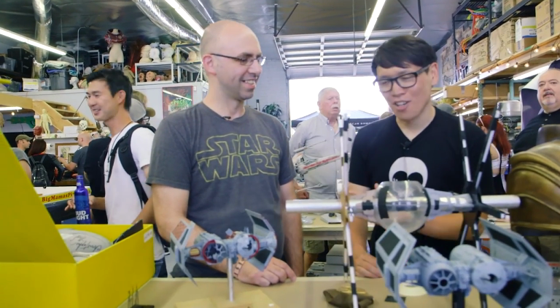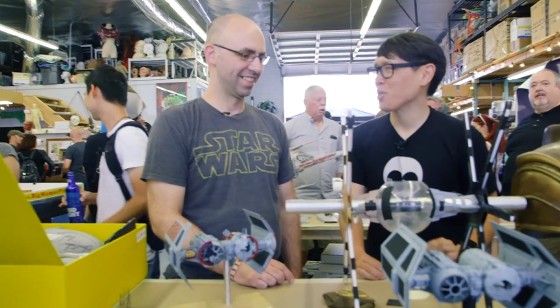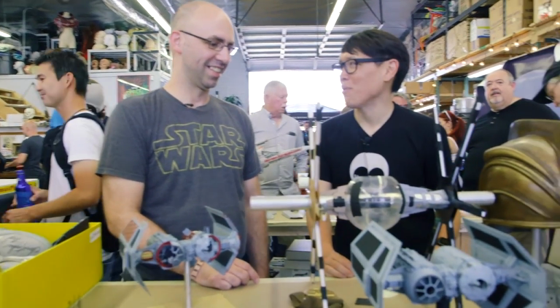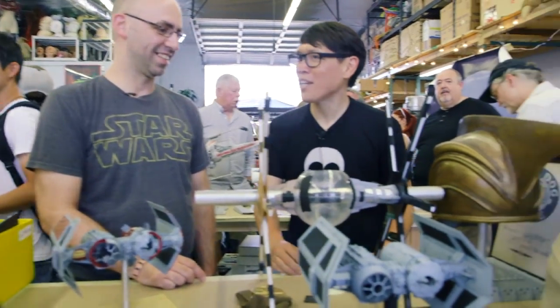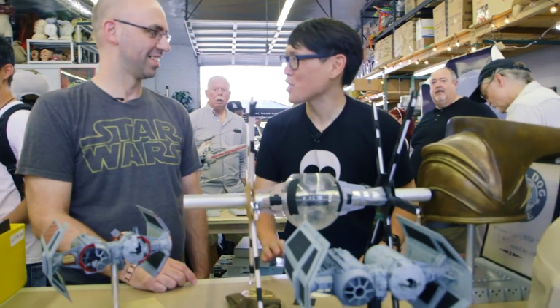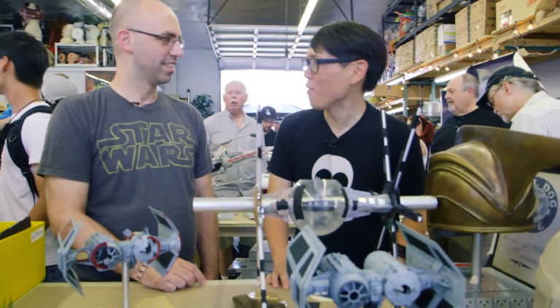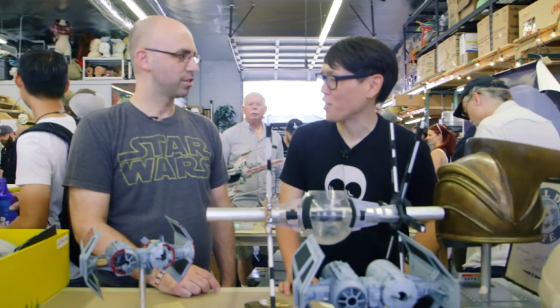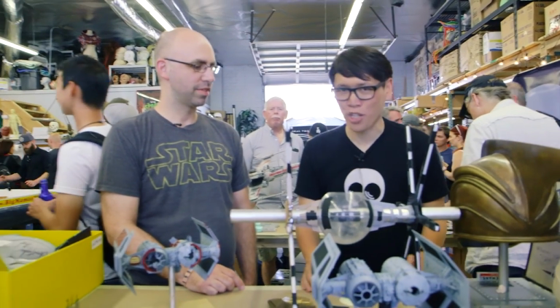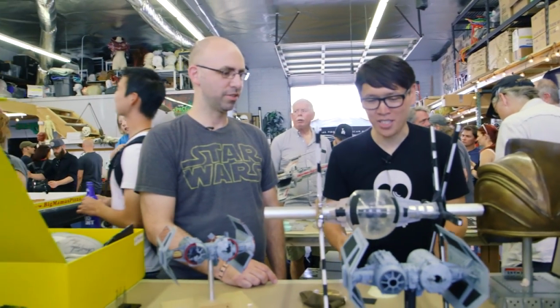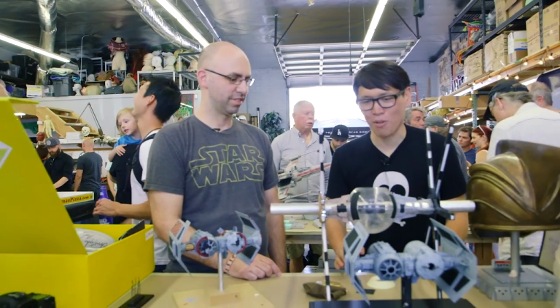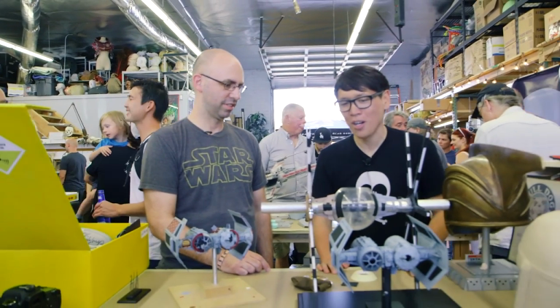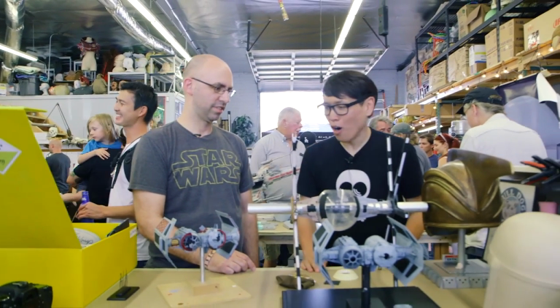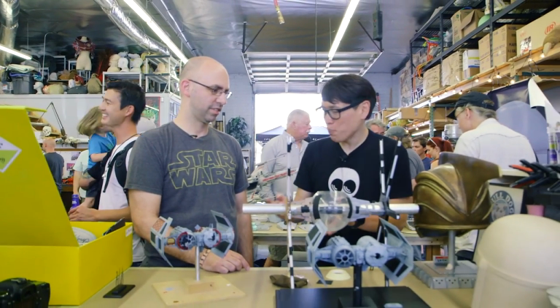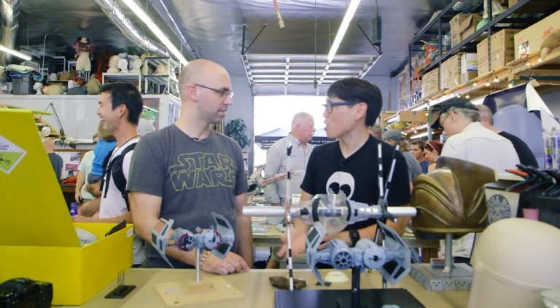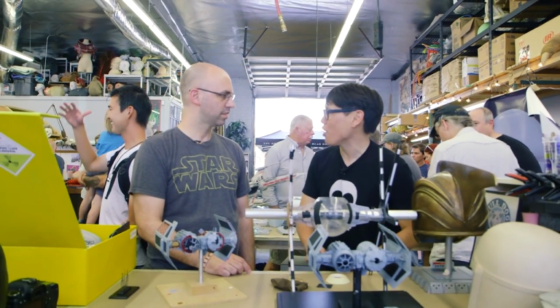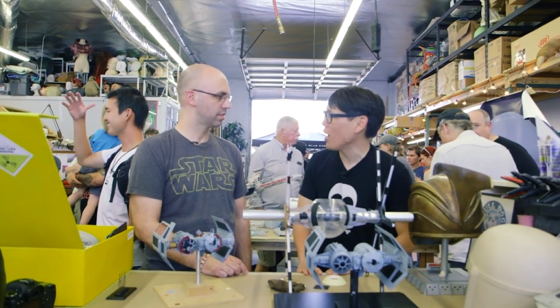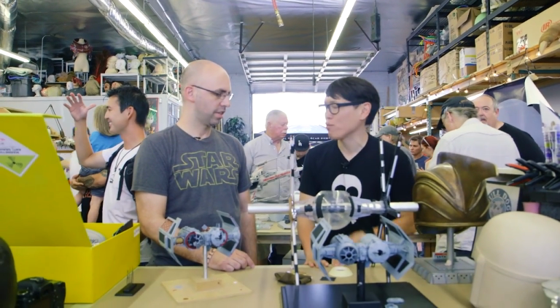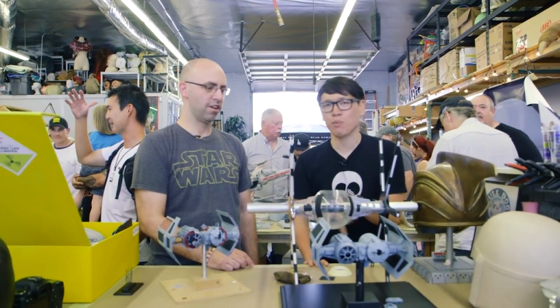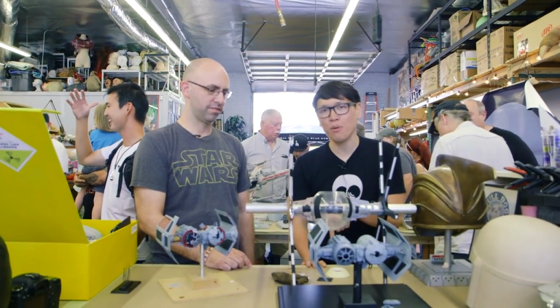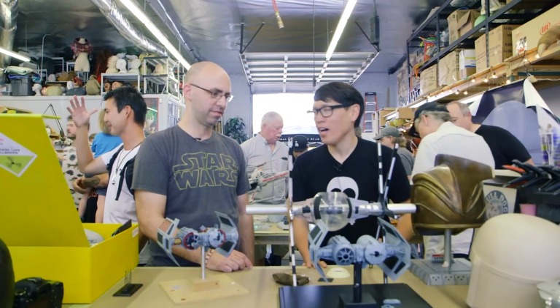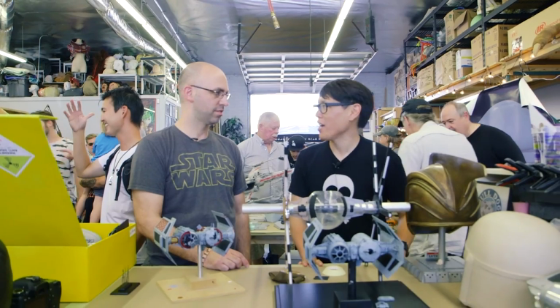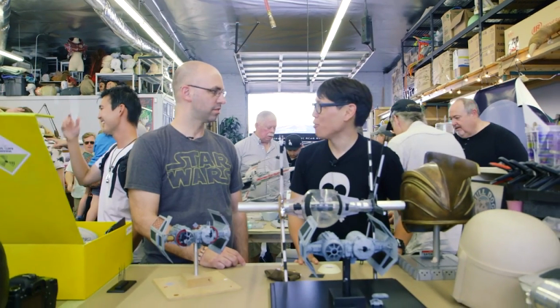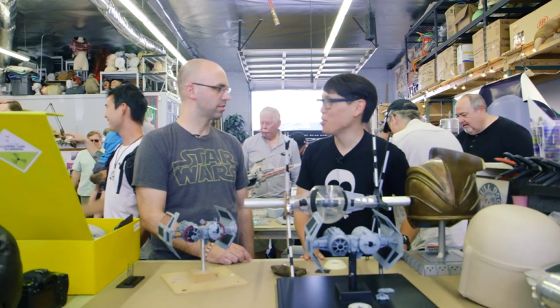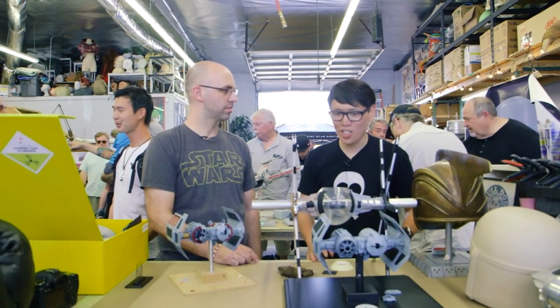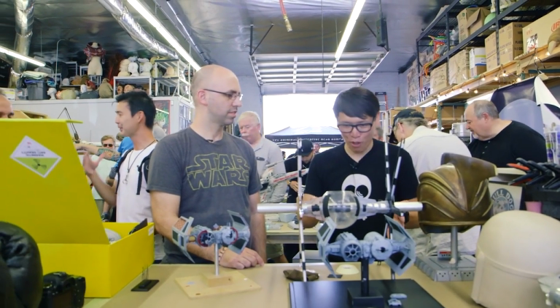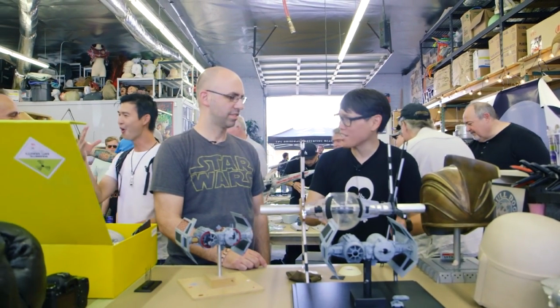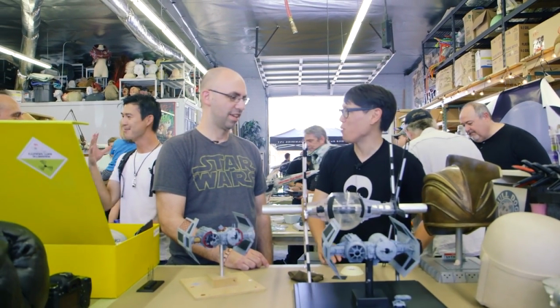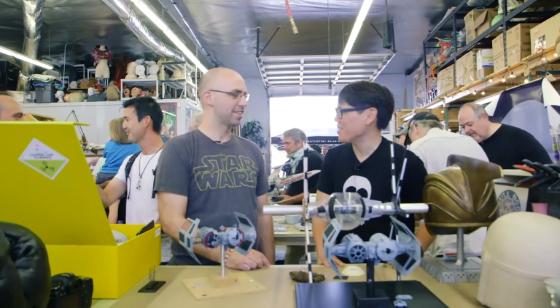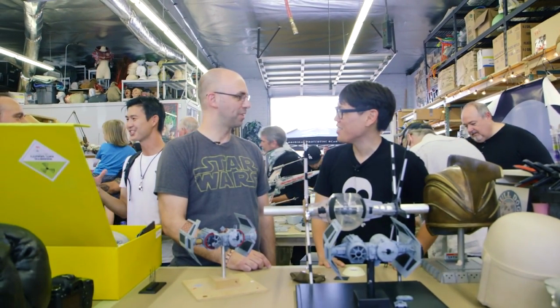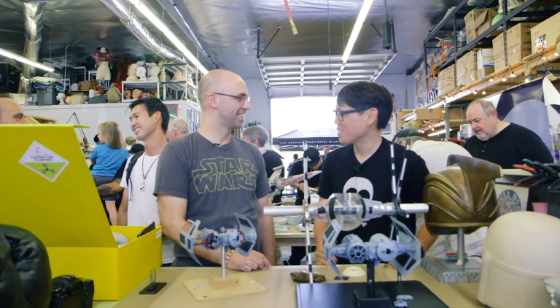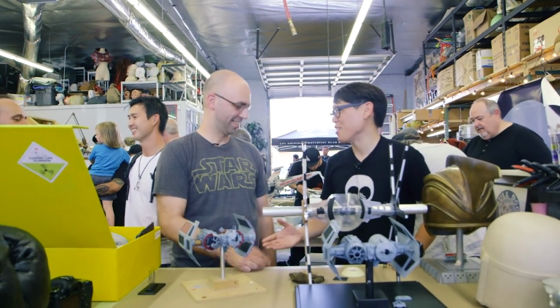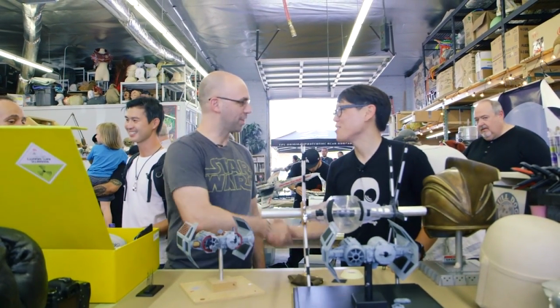Well, thank you so much Jonathan for sharing with us this model. Thank you. All these builds are on the RPF — we'll have links below. And we'll see you next year when hopefully this is more built out. Hopefully. Thank you.